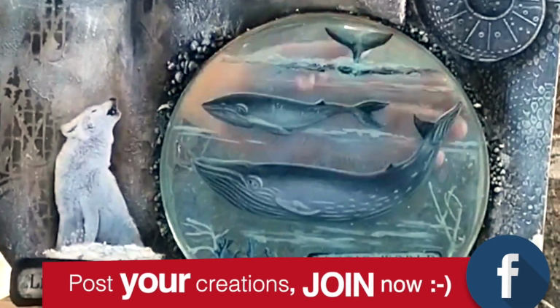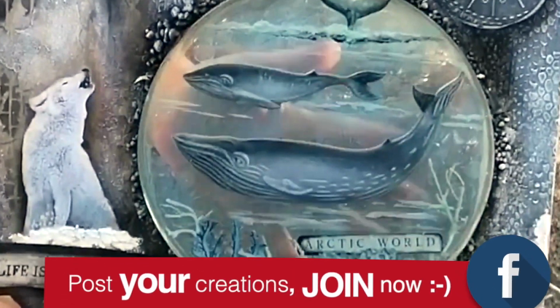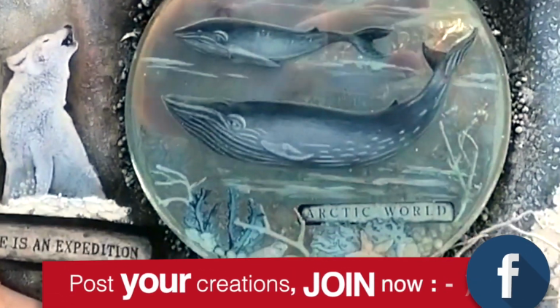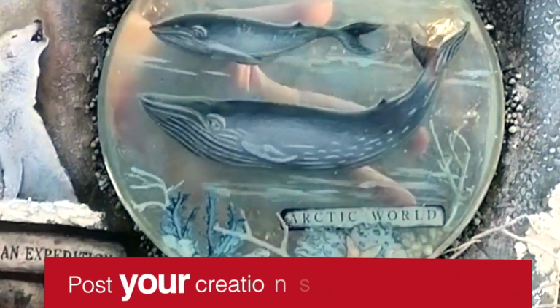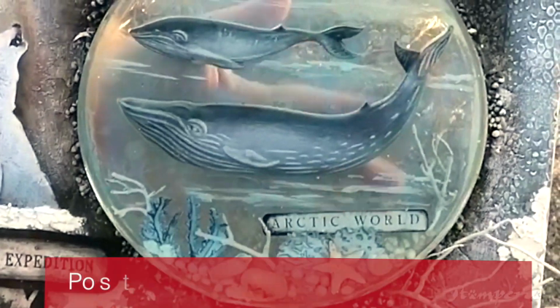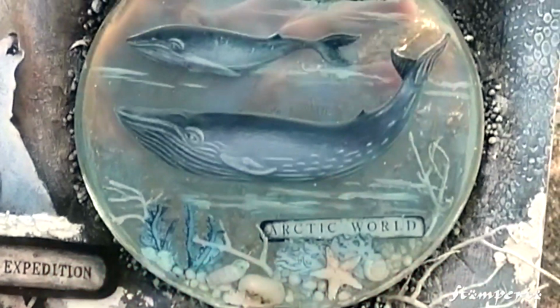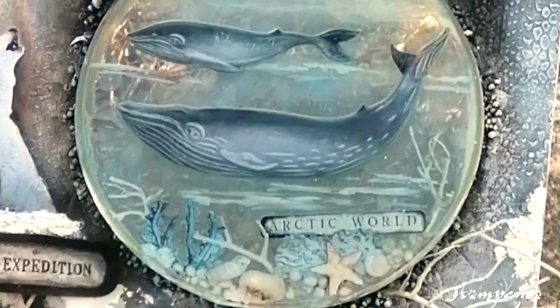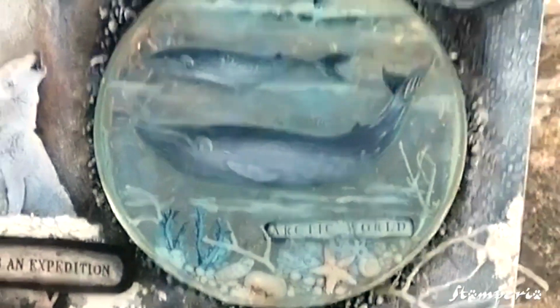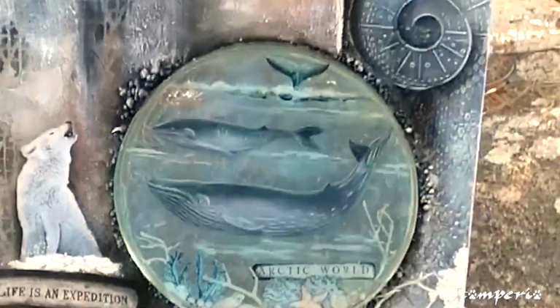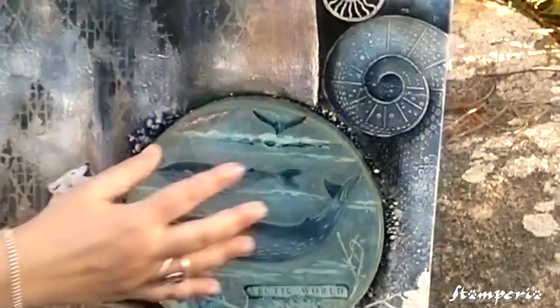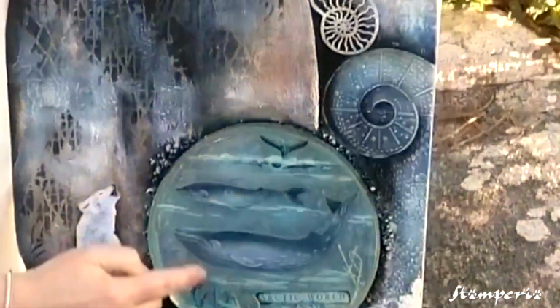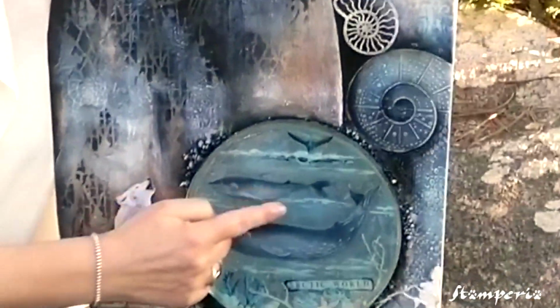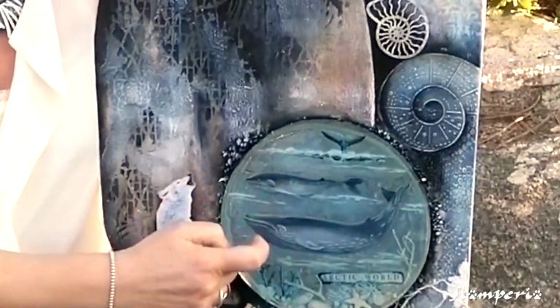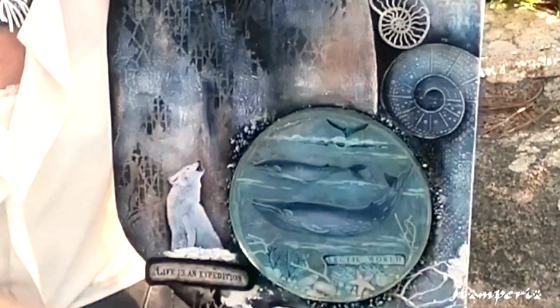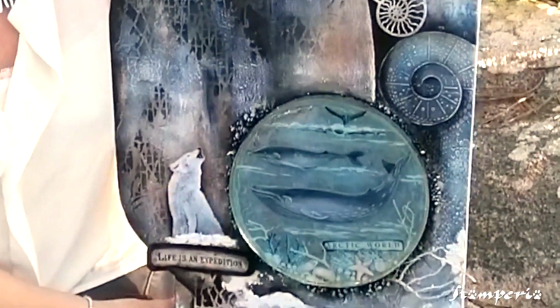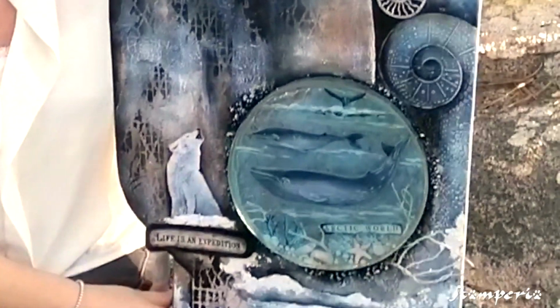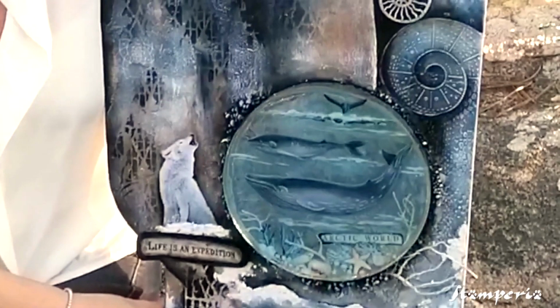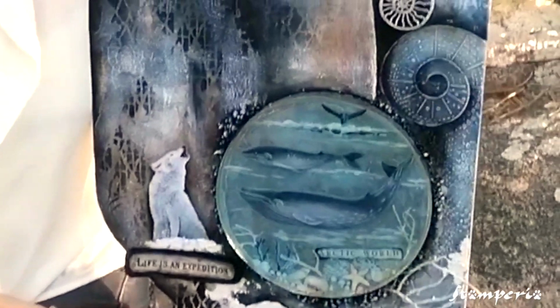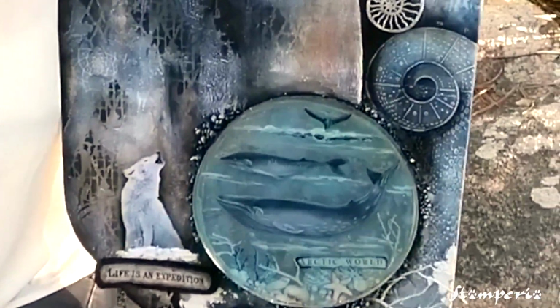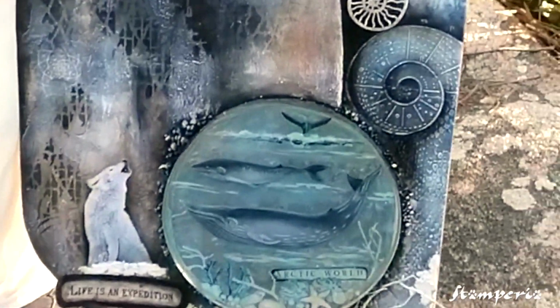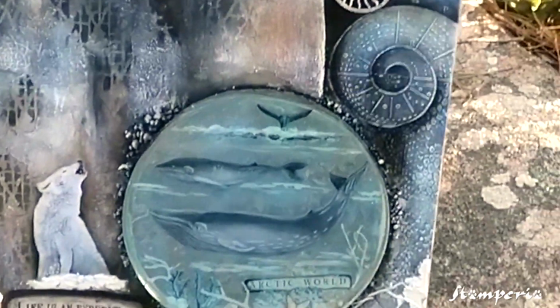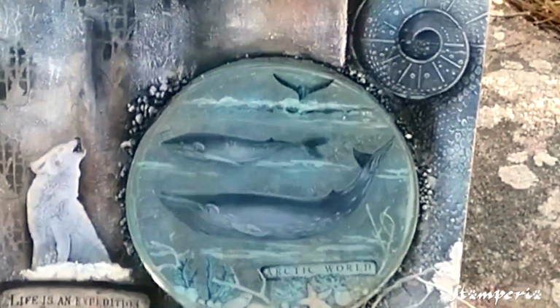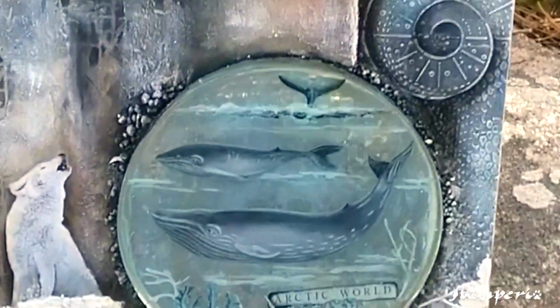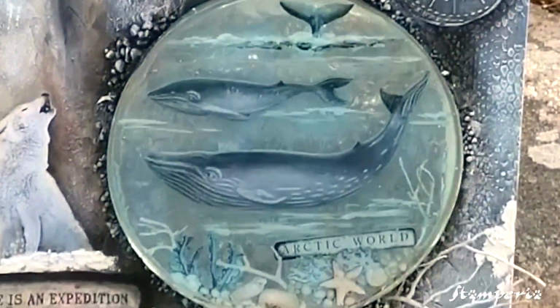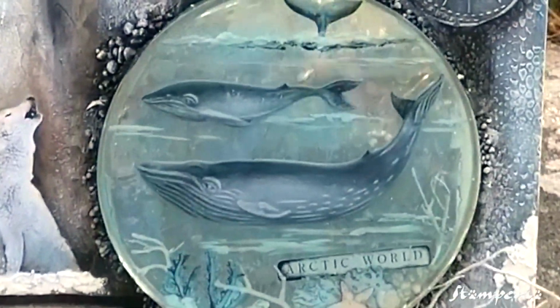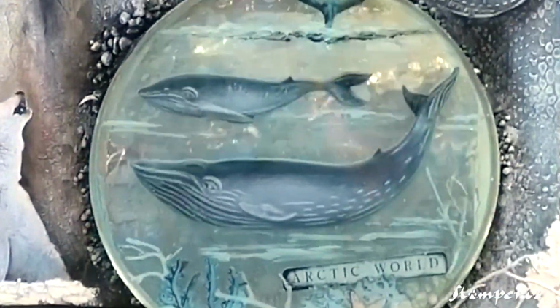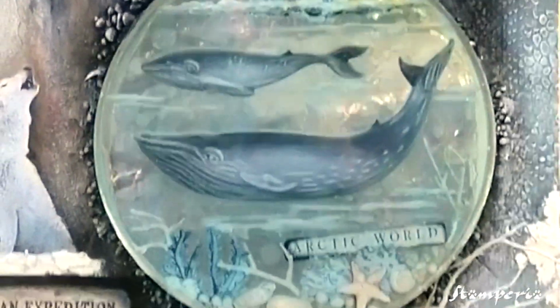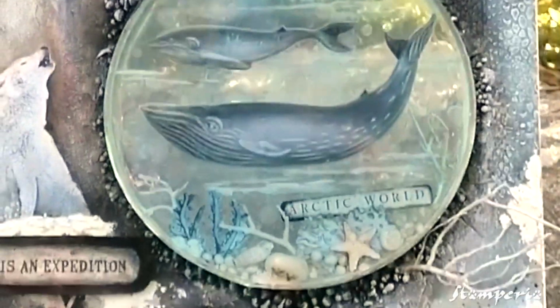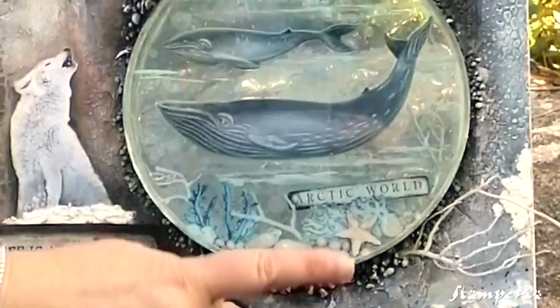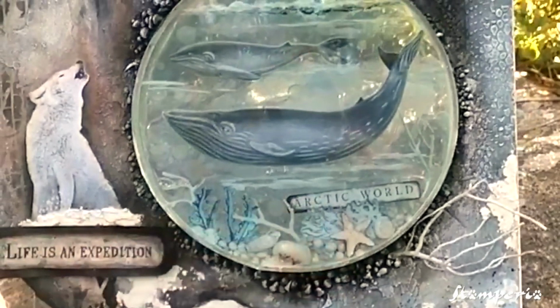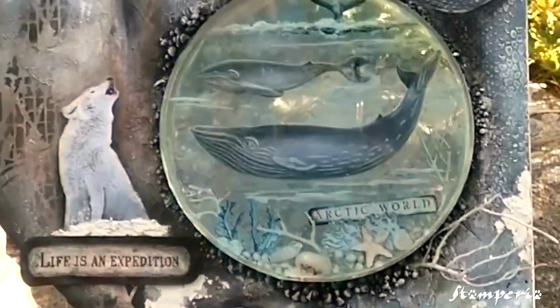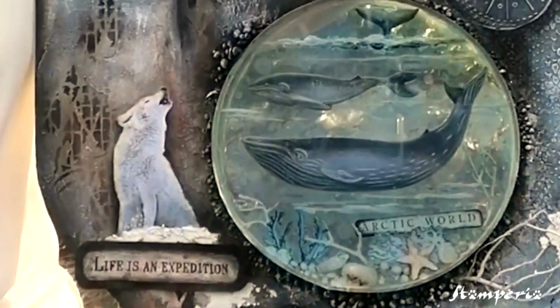It was a challenge for me to do this canvas because I want to add the resin and I don't want to lose the transparency, but I think I get a good result.